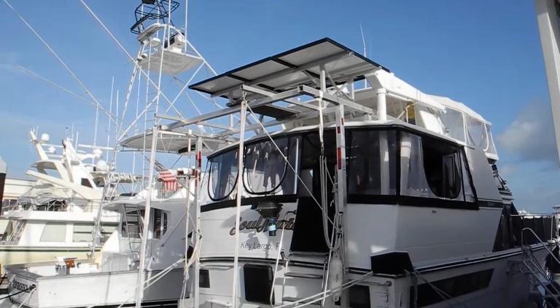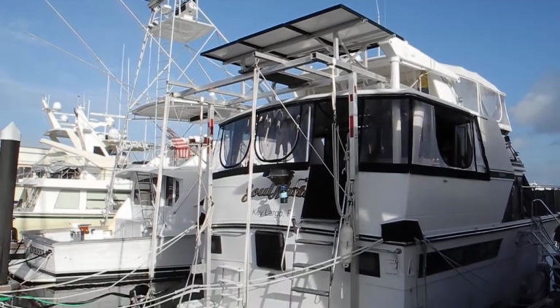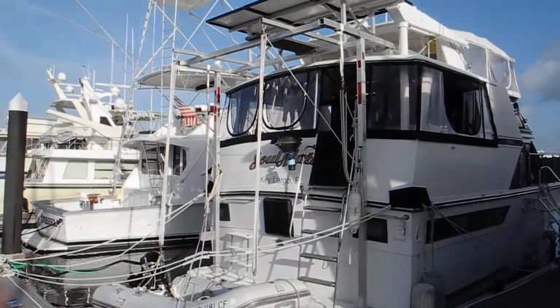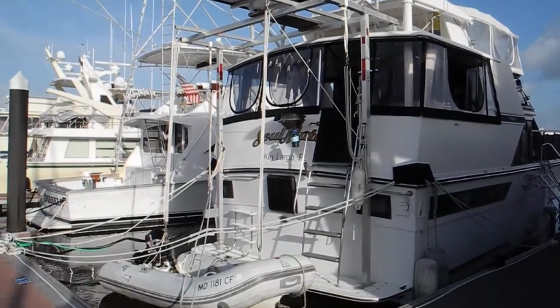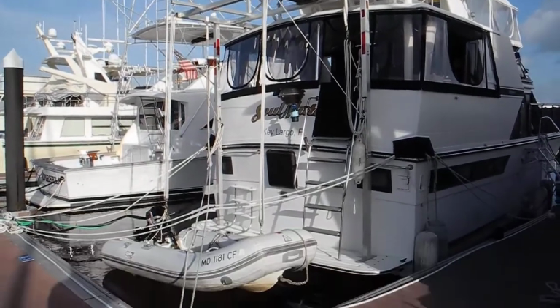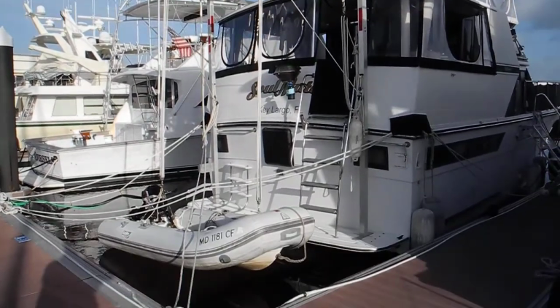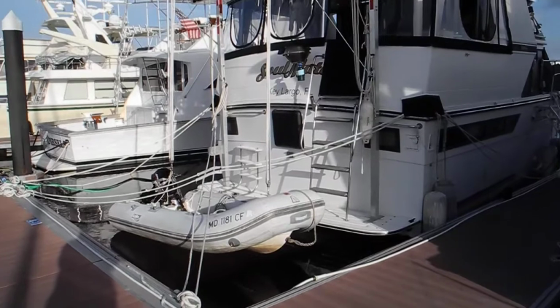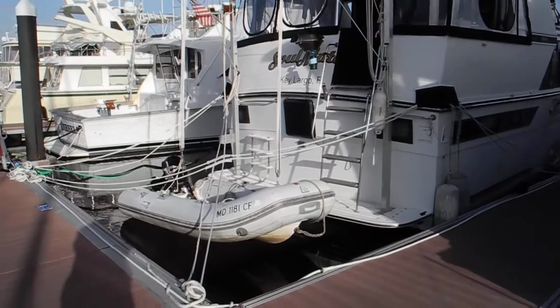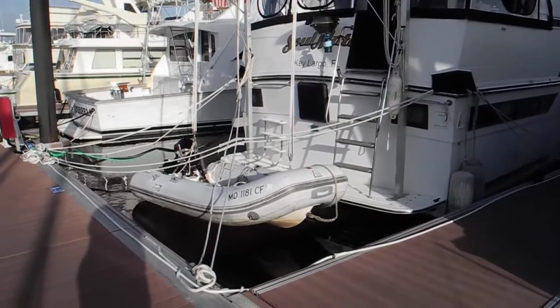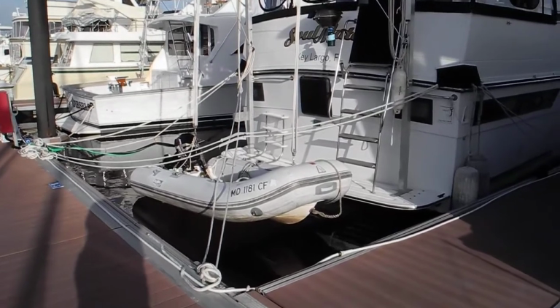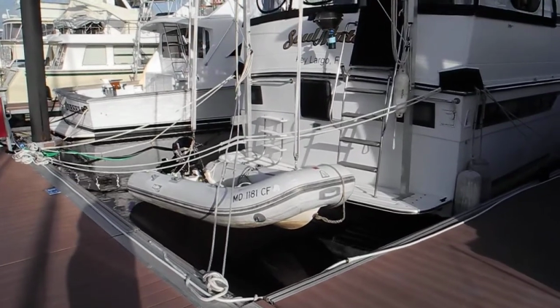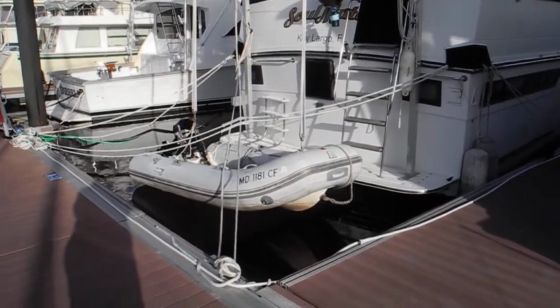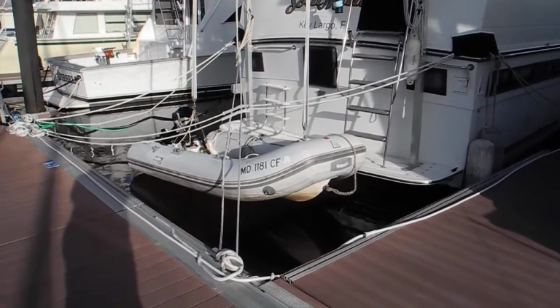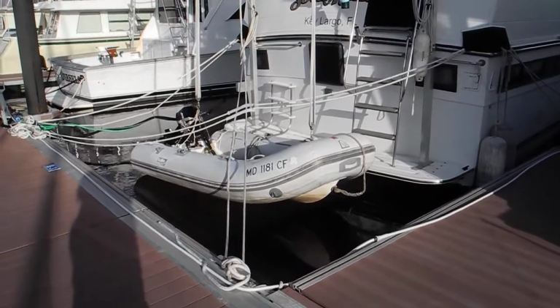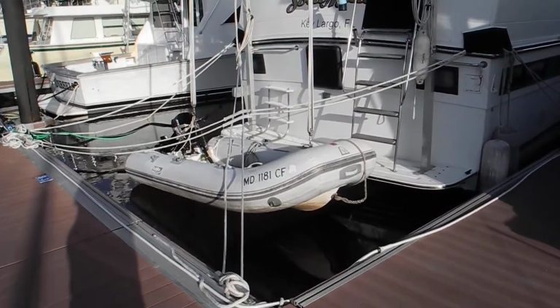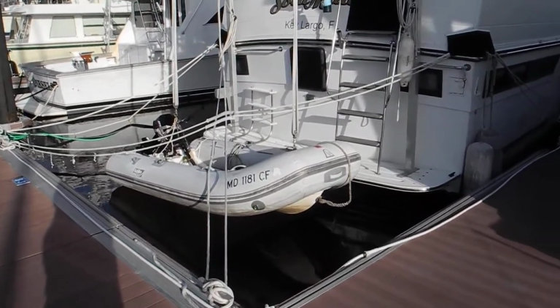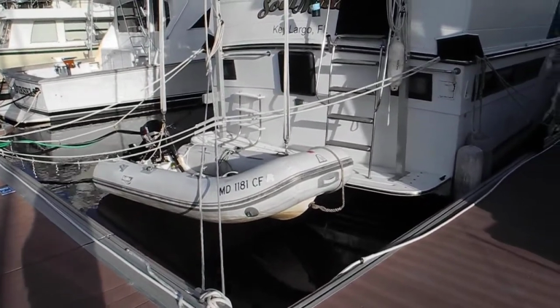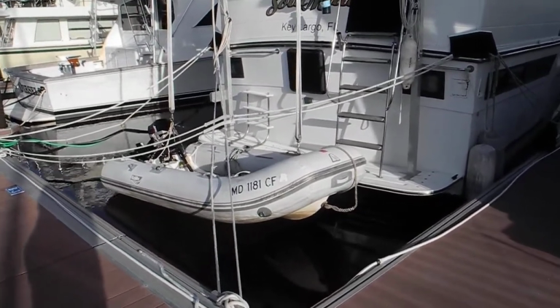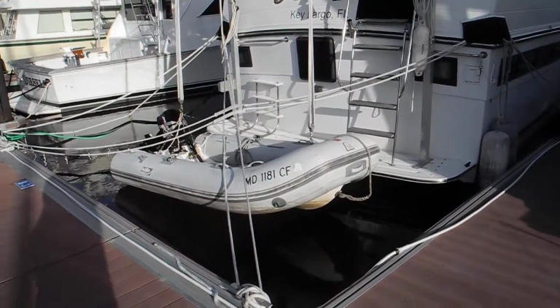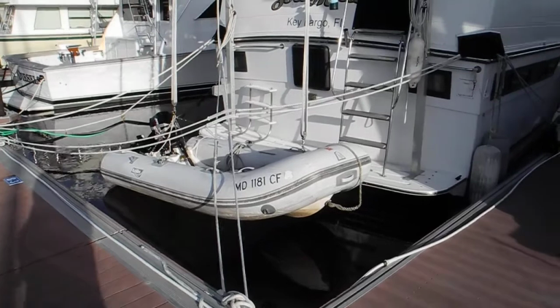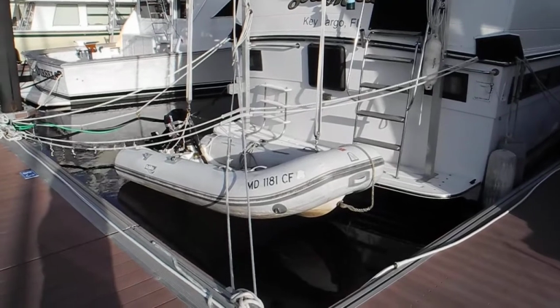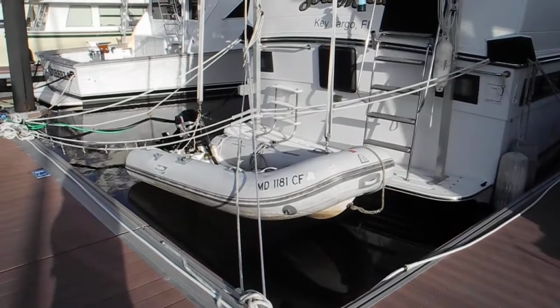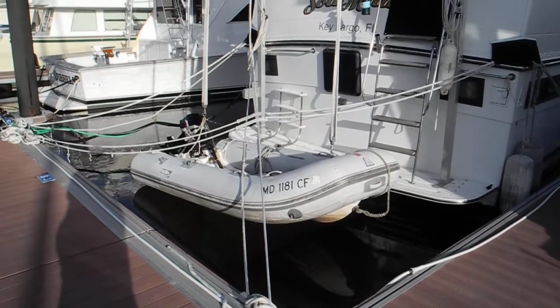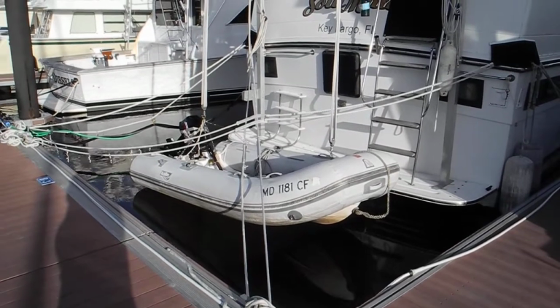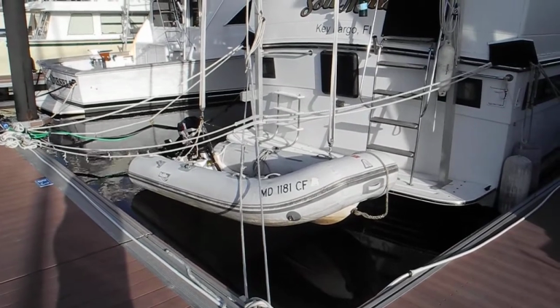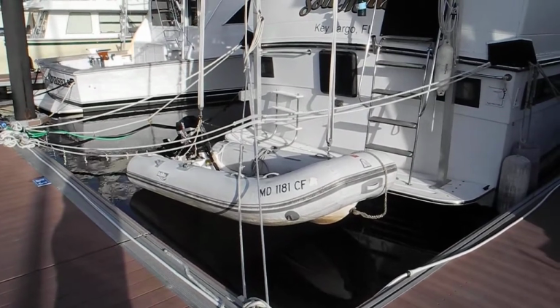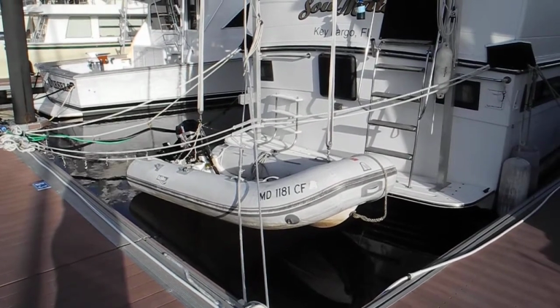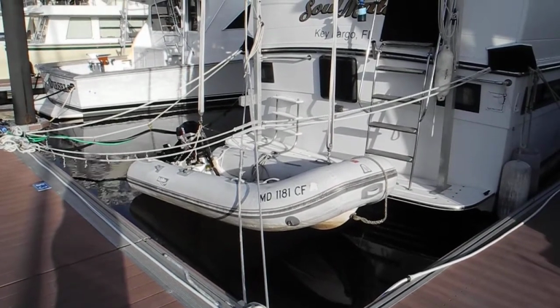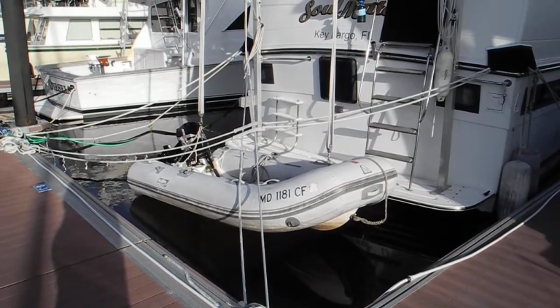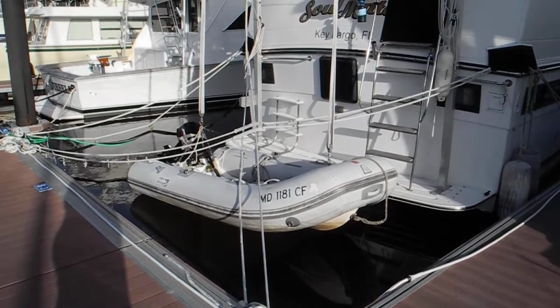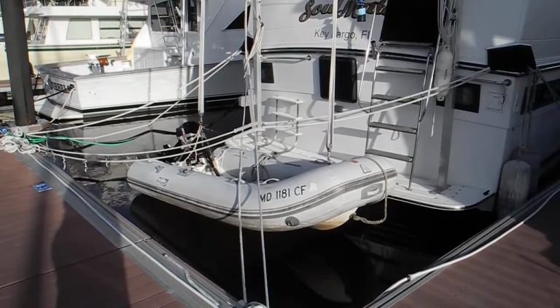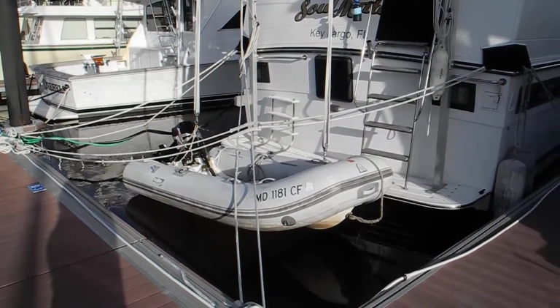I'm in Stuart, Florida at Sunset Bay Marina near the Roosevelt Bridge, looking at this motor yacht with an elaborate dinghy cradle, dinghy davit, and dinghy lifting system.